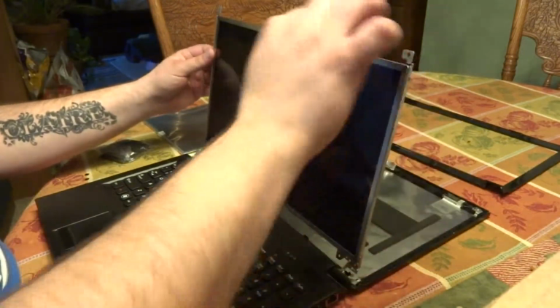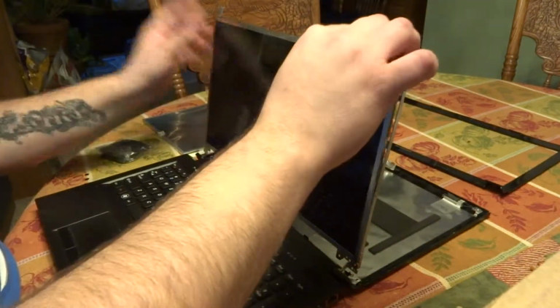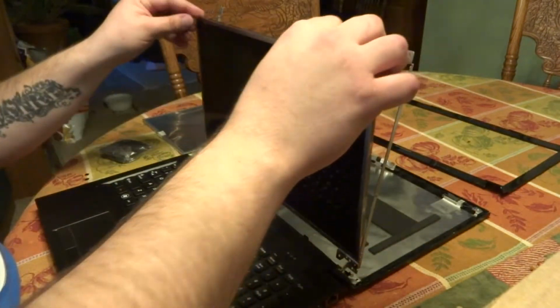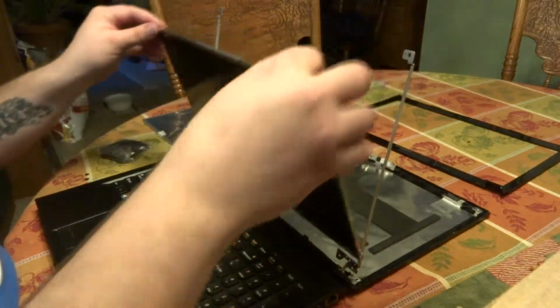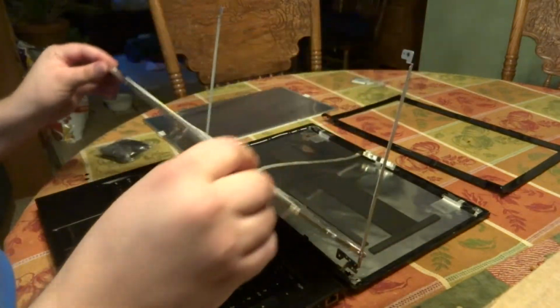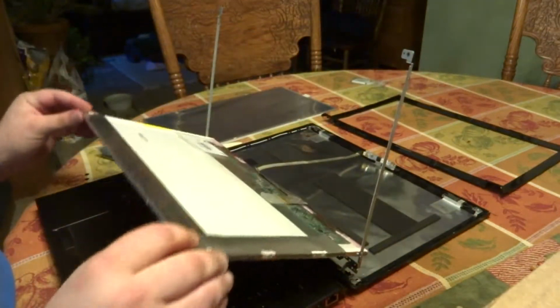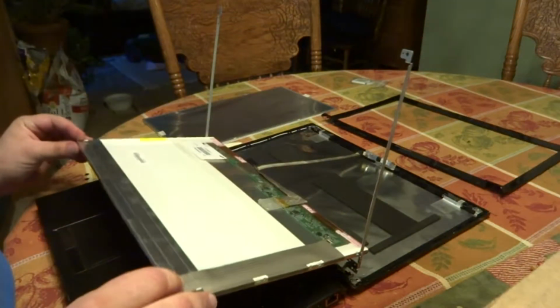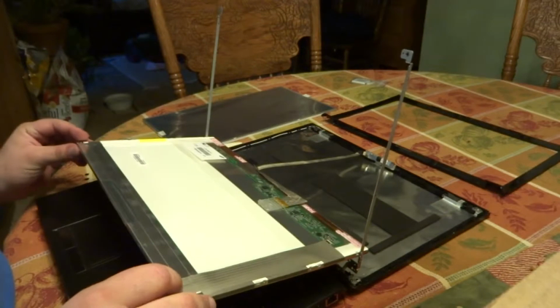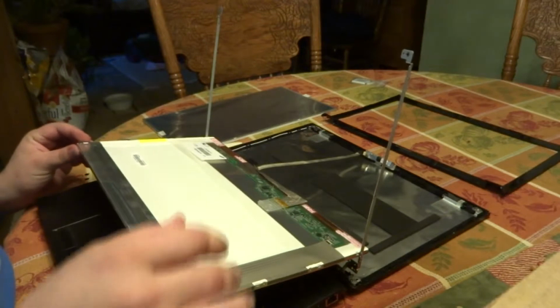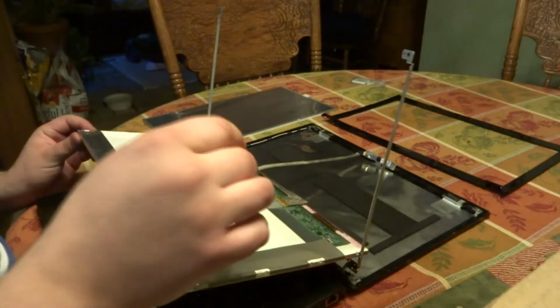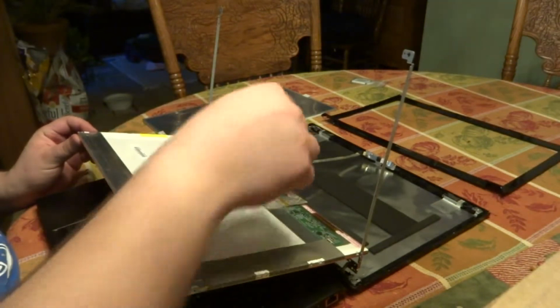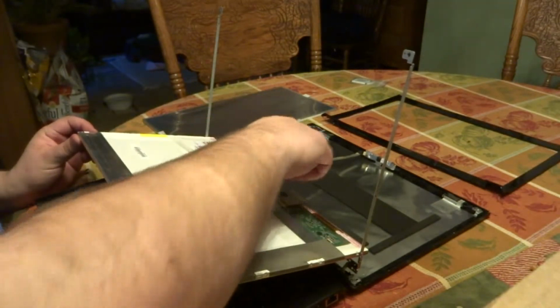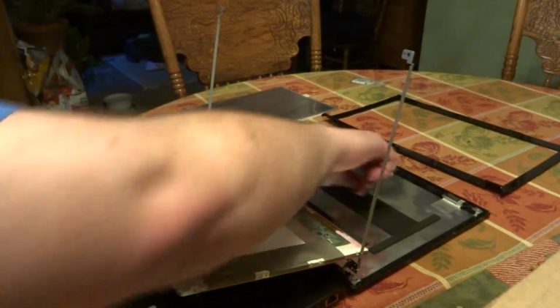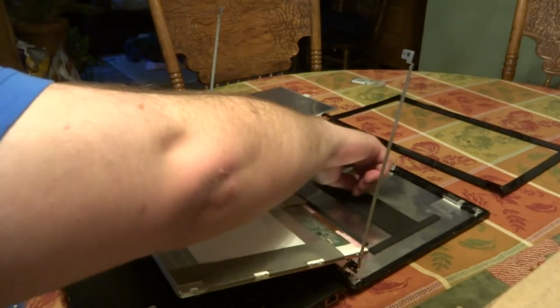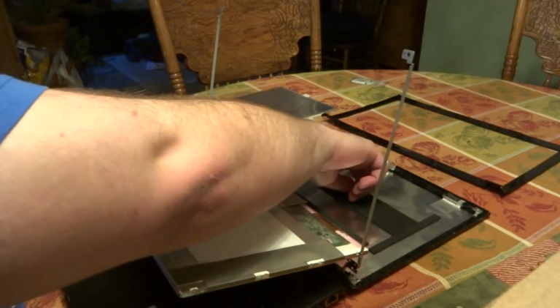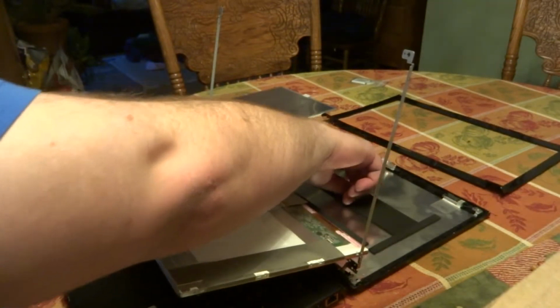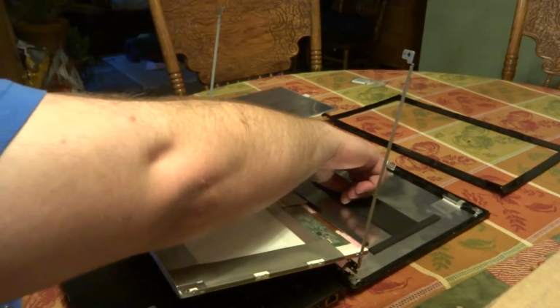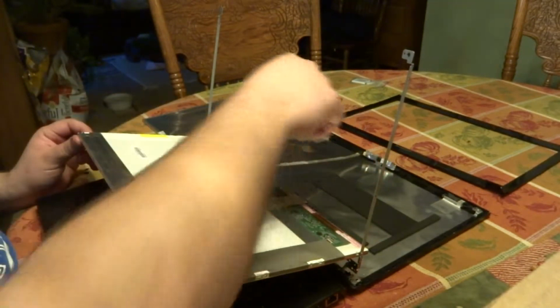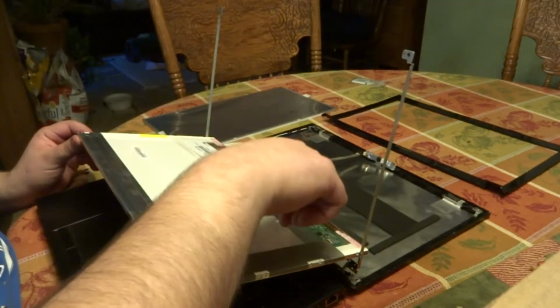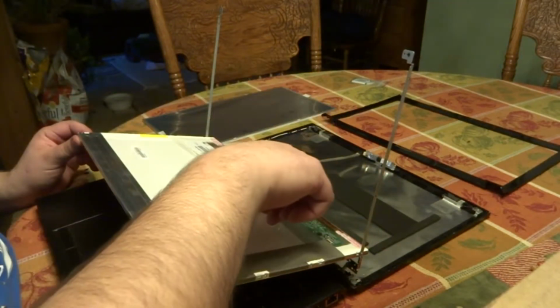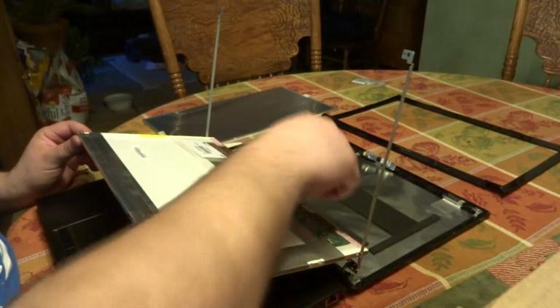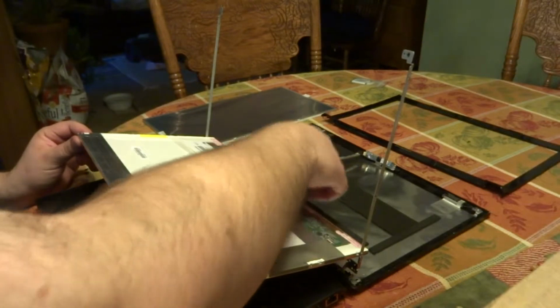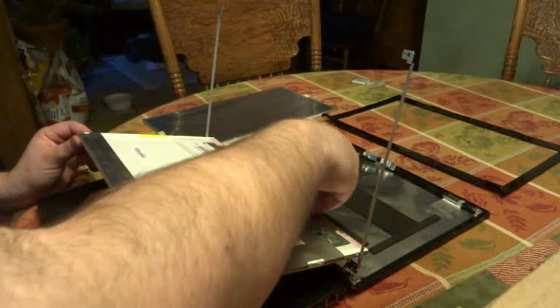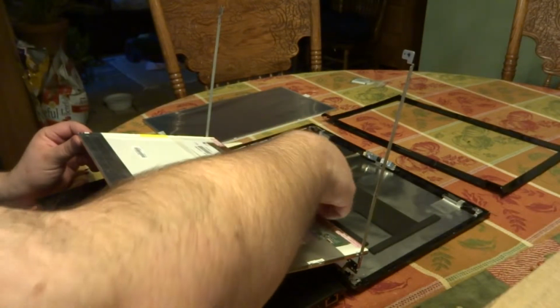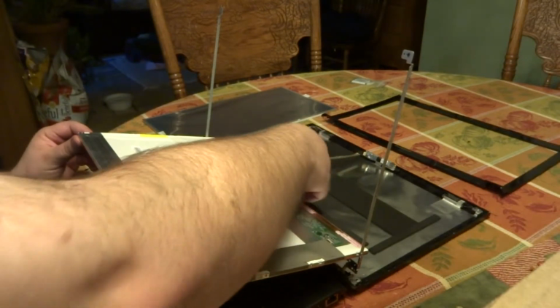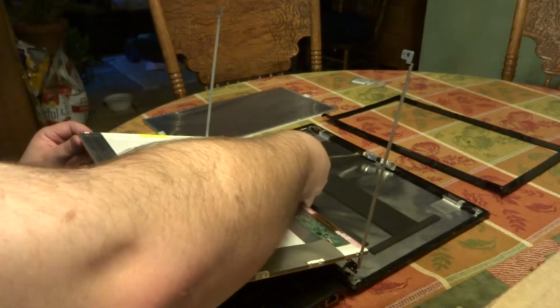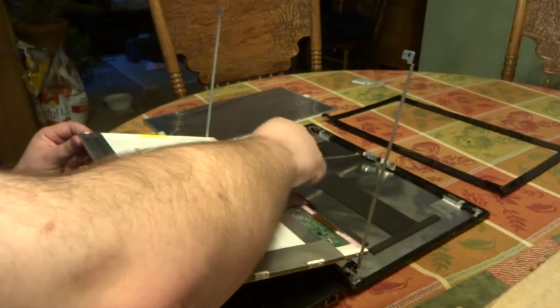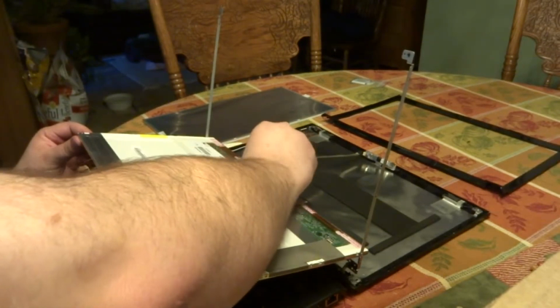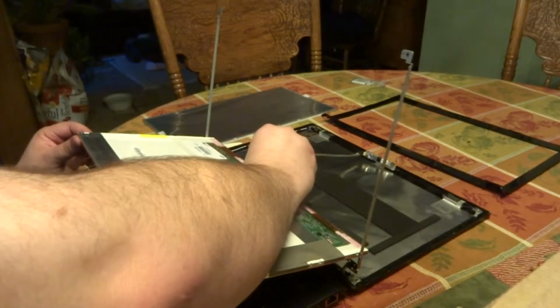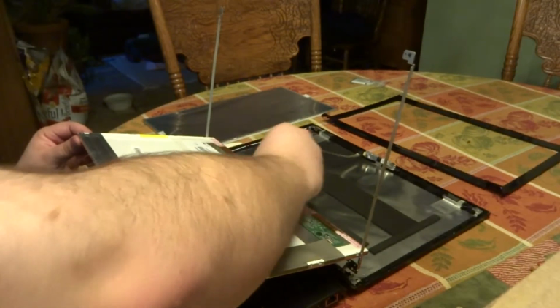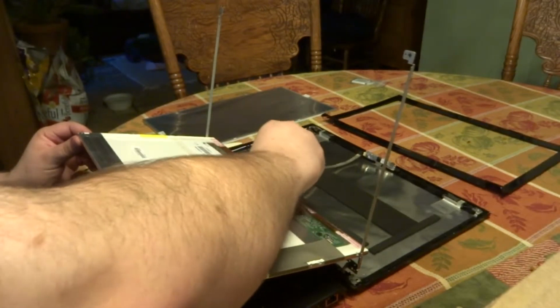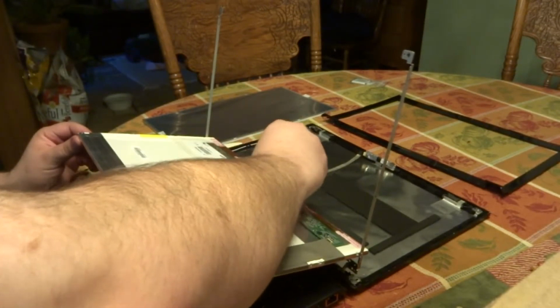If you take out the top two screws first, you can rotate the screen down. You'll see the wire connecting the camera and the screen — this is taped to the back, and you'll need to pull that up.